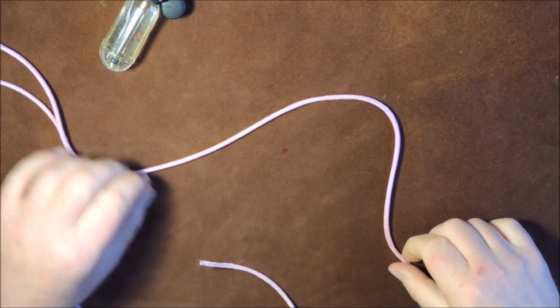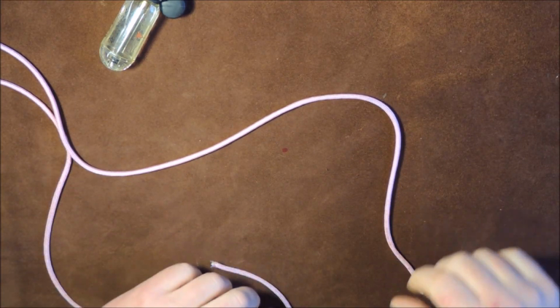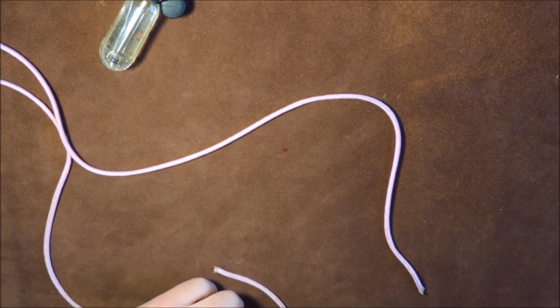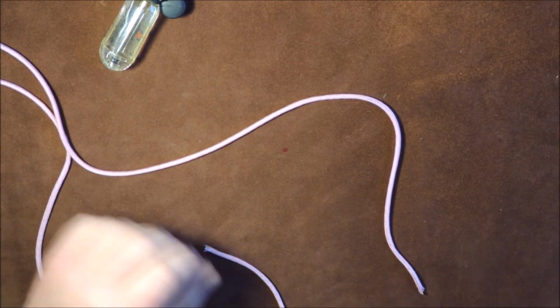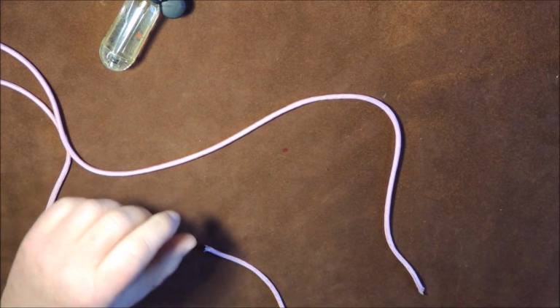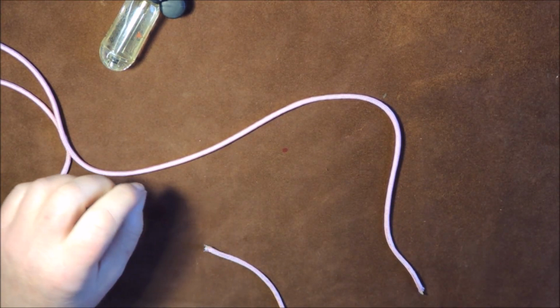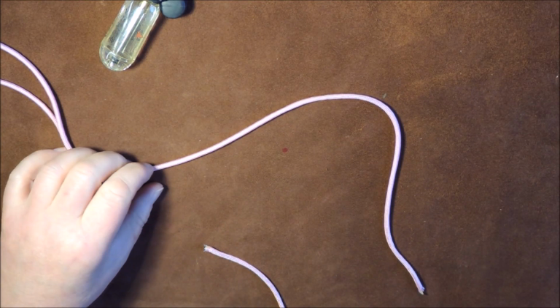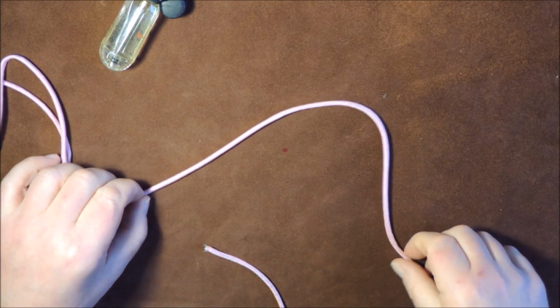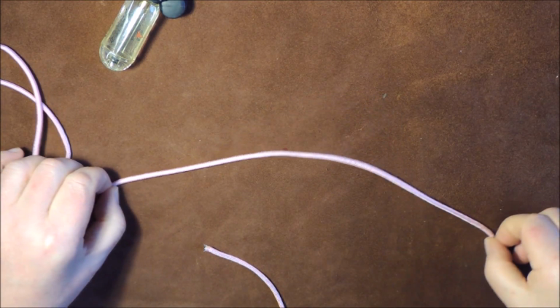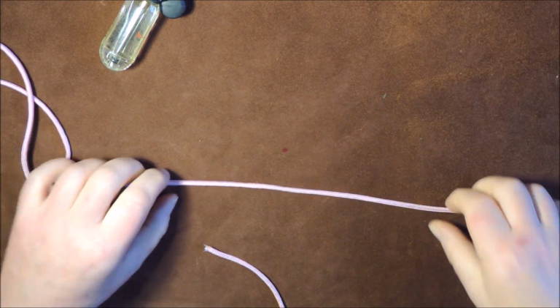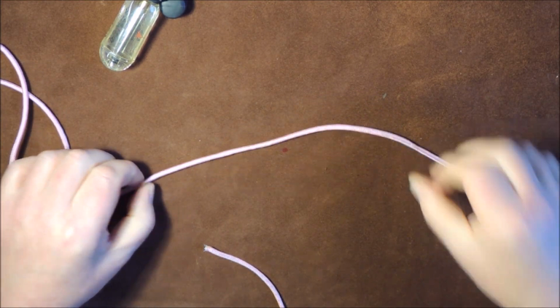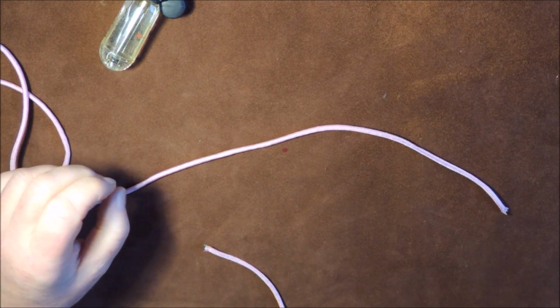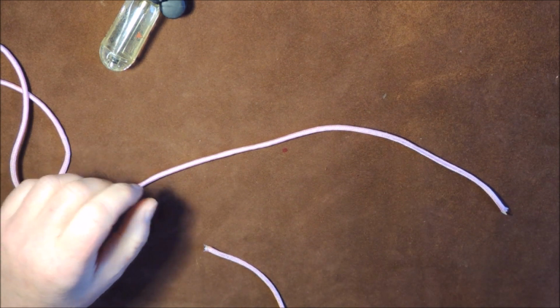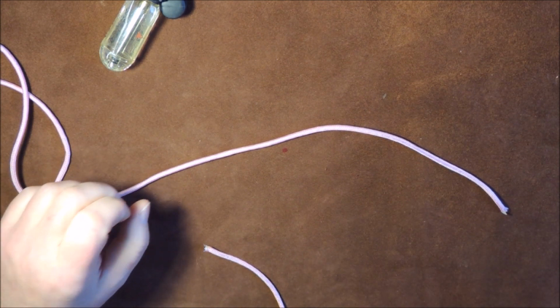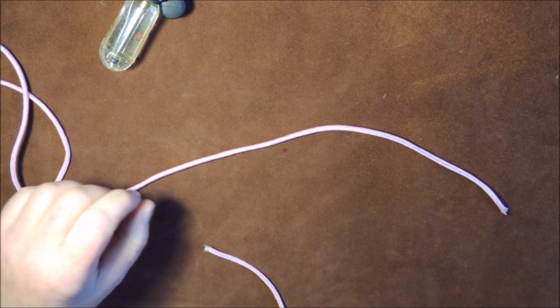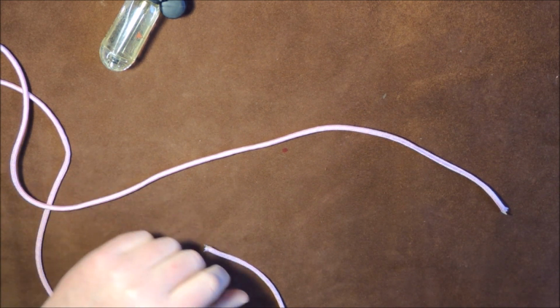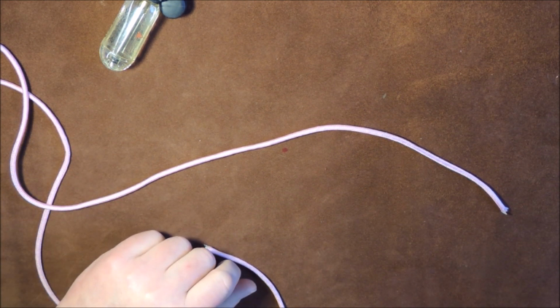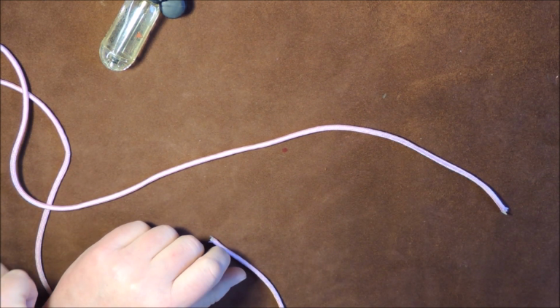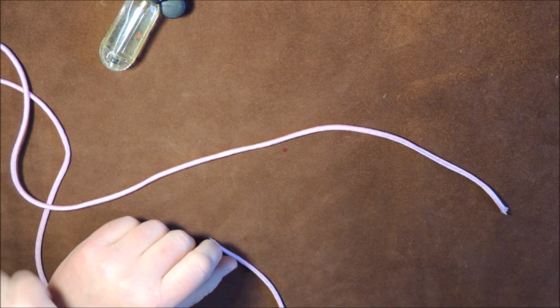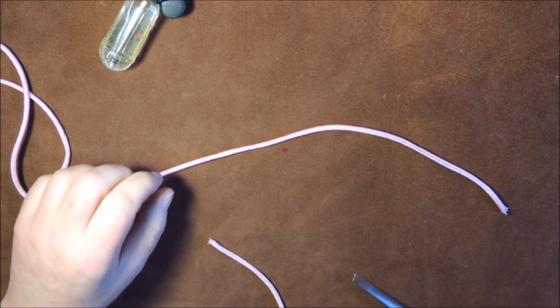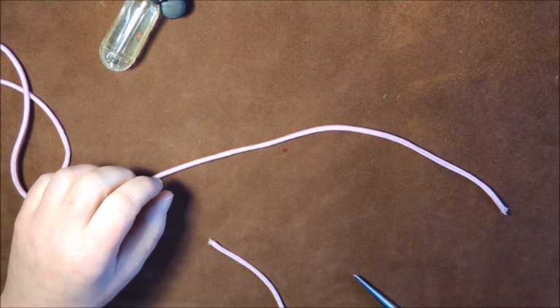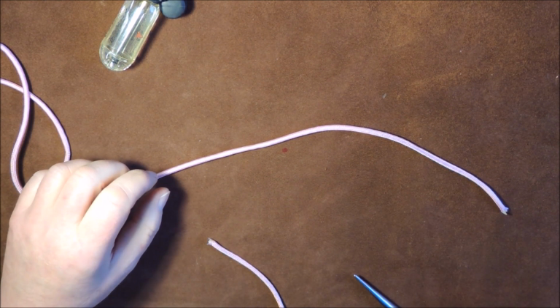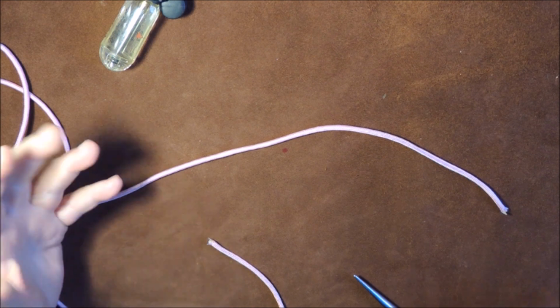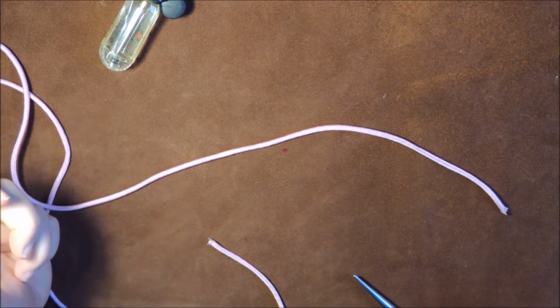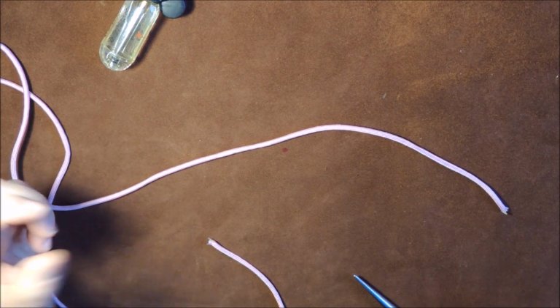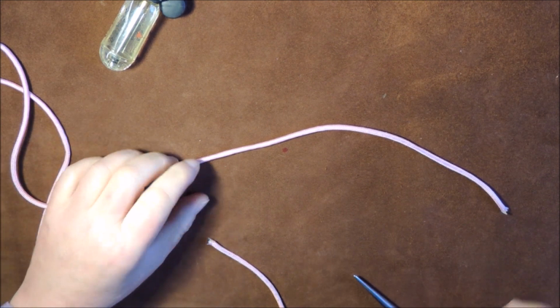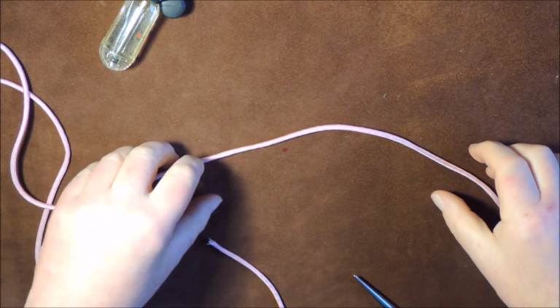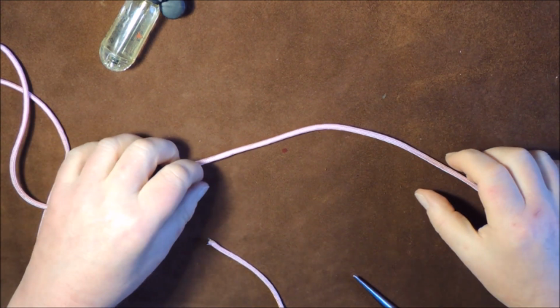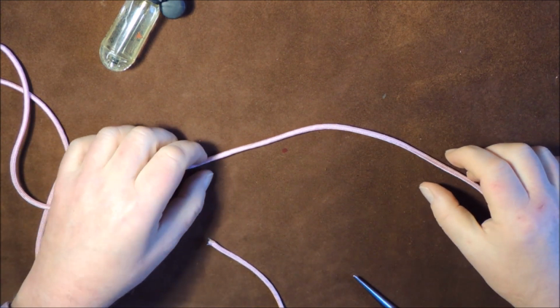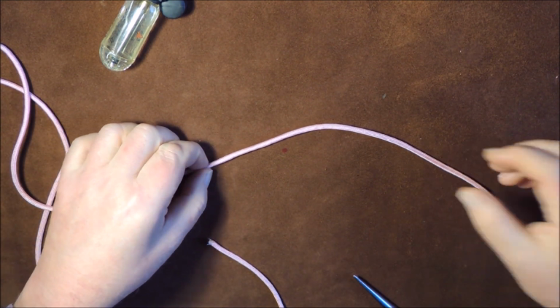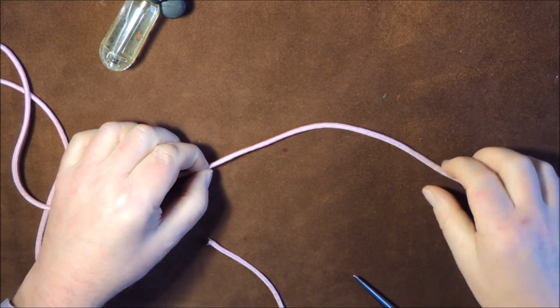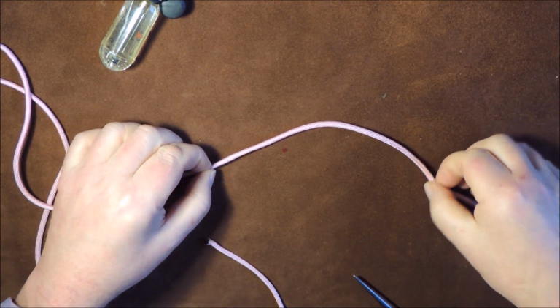Marlin spike hitch. Fantastic little knot this, because it's one of those knots that can develop into other knots as well. The easiest and simplest way of tying the marlin spike hitch is as follows.